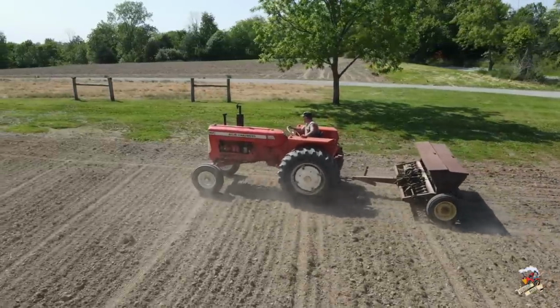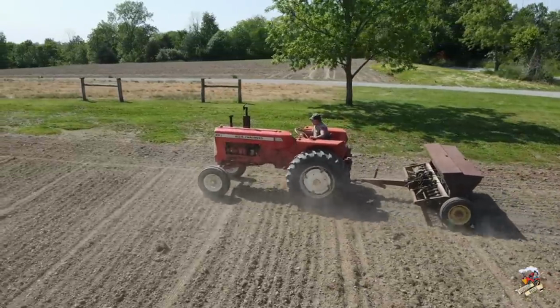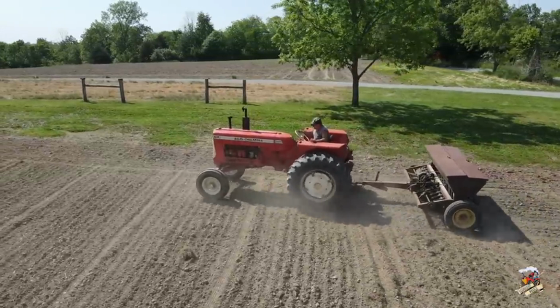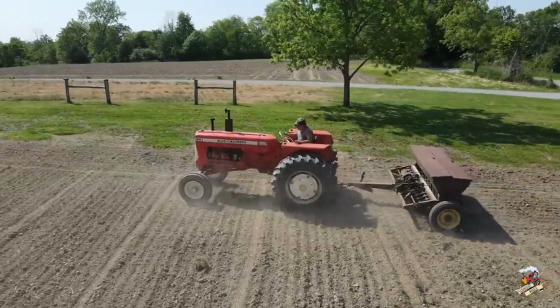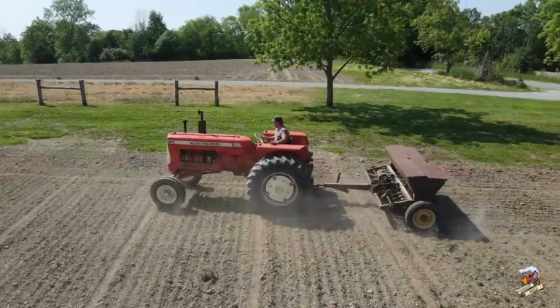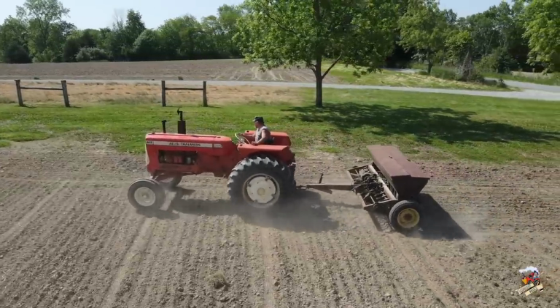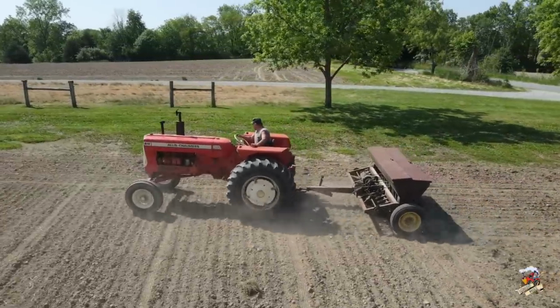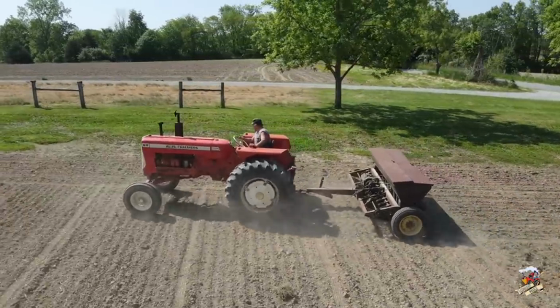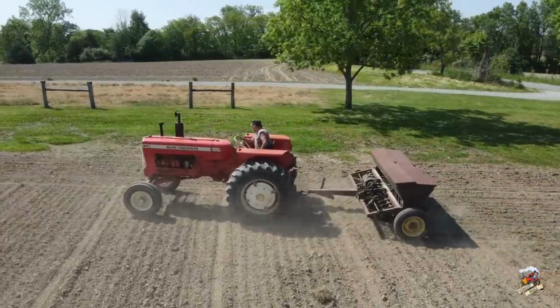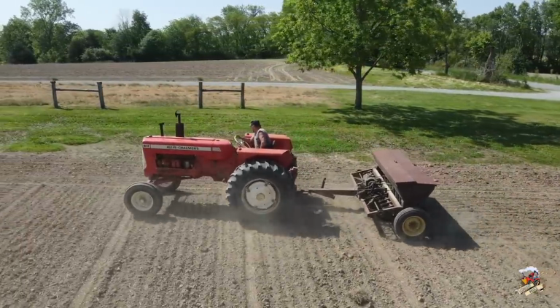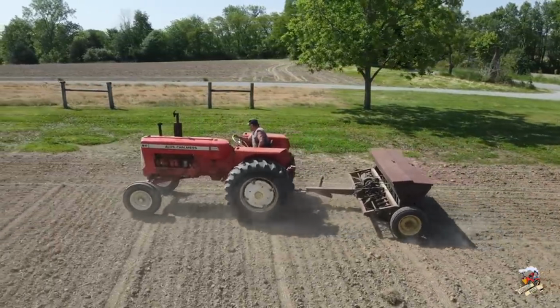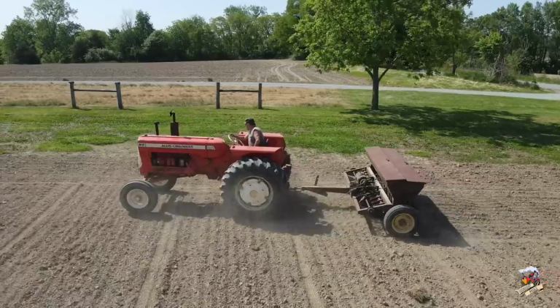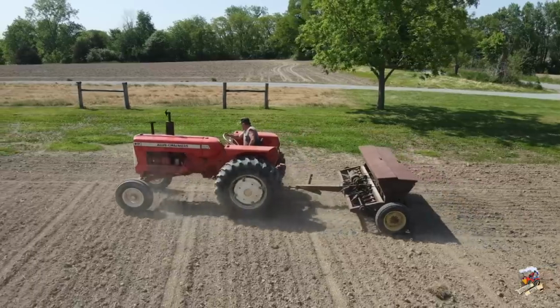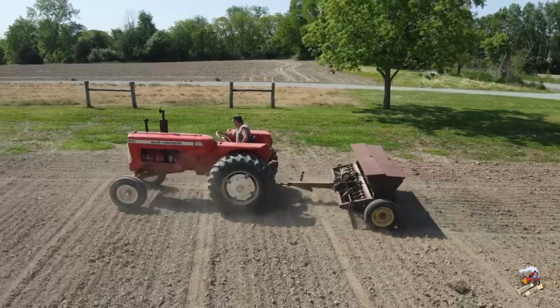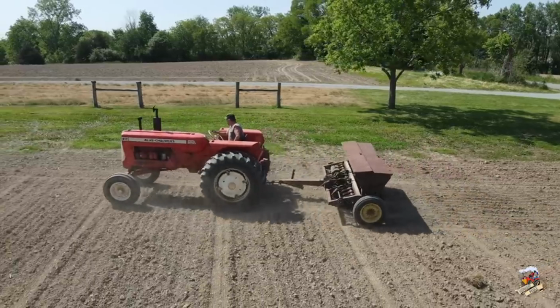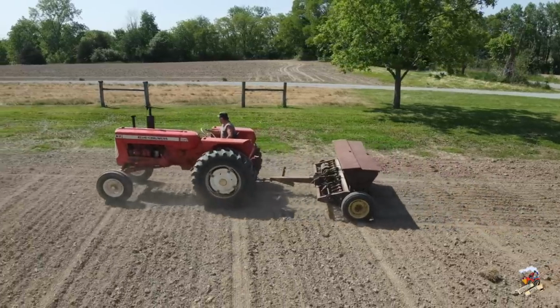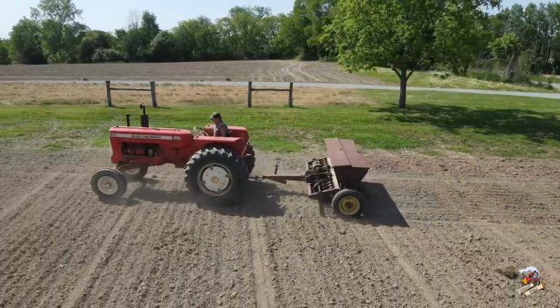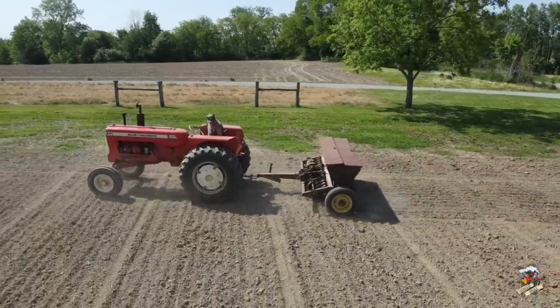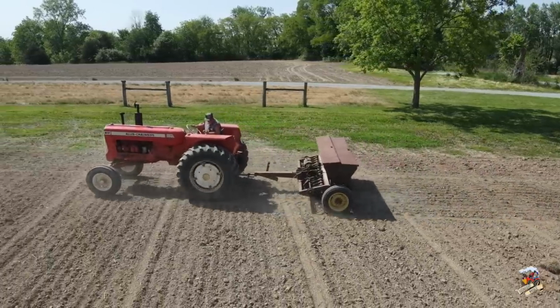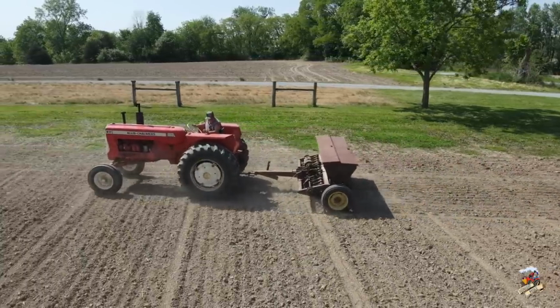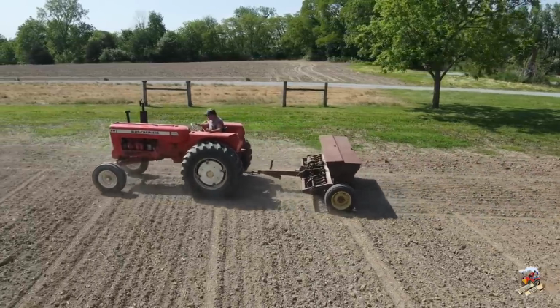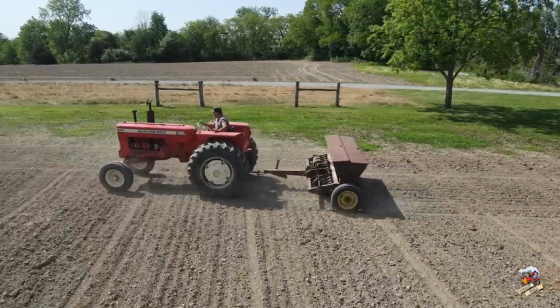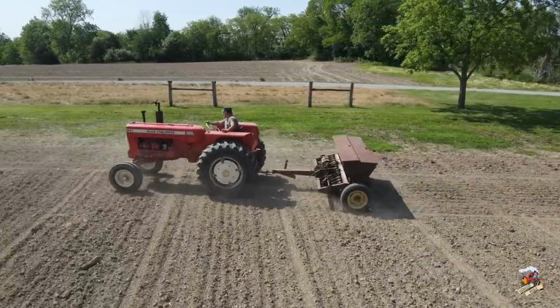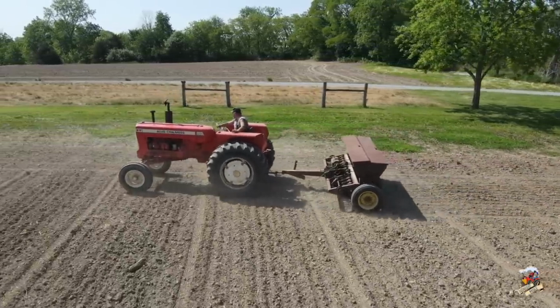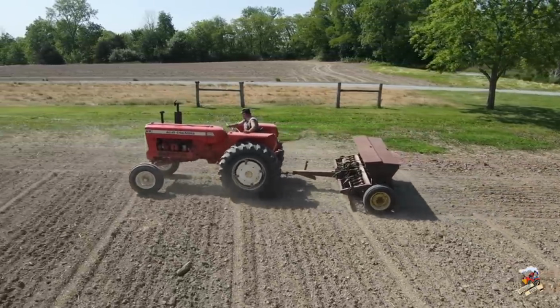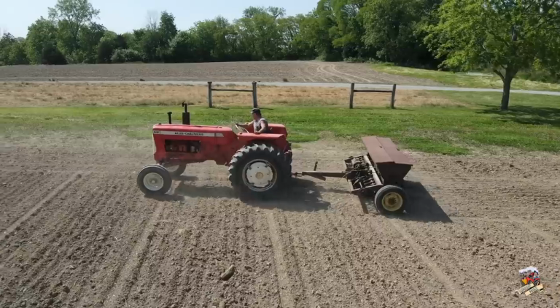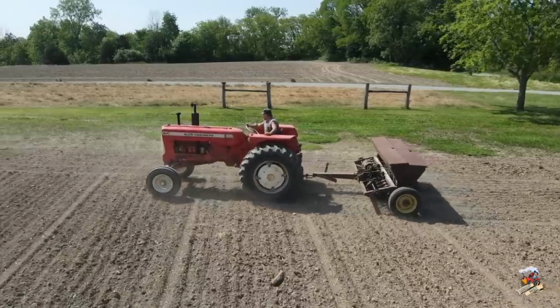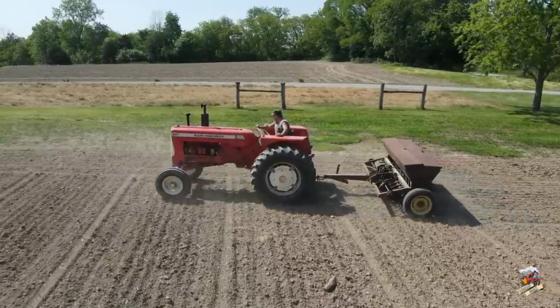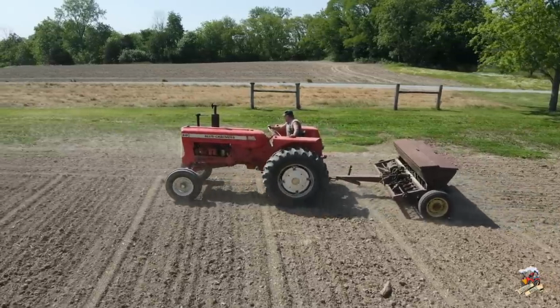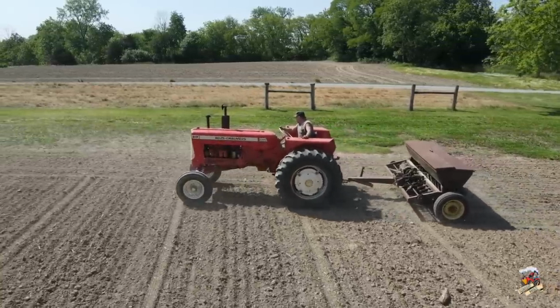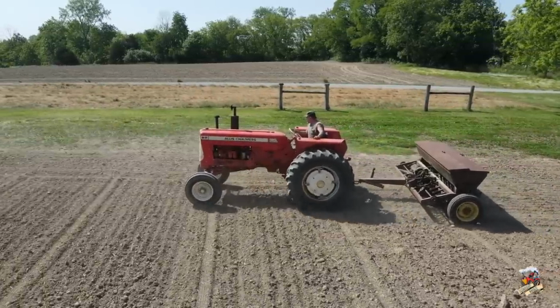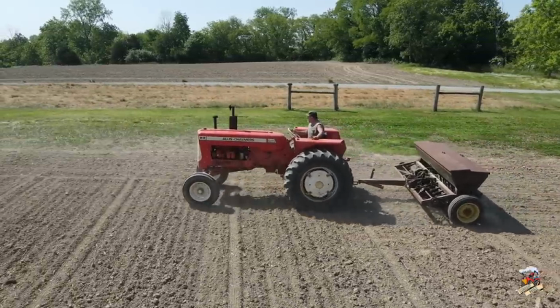These tractors come with a 540 power takeoff shaft and a Category 2 three-point hitch. This tractor weighed in around 4,675 pounds.